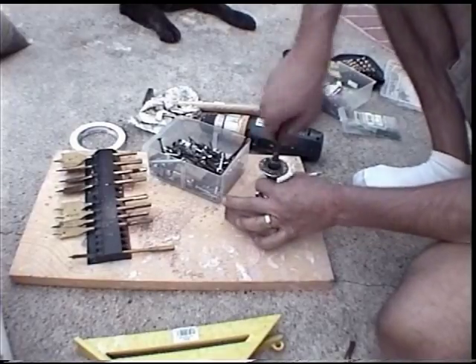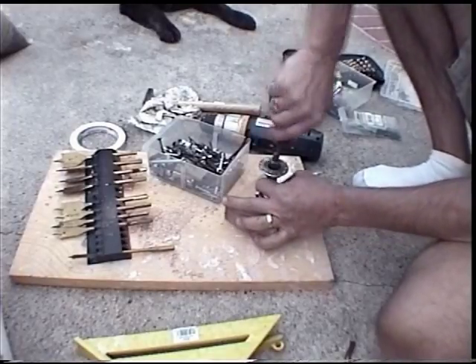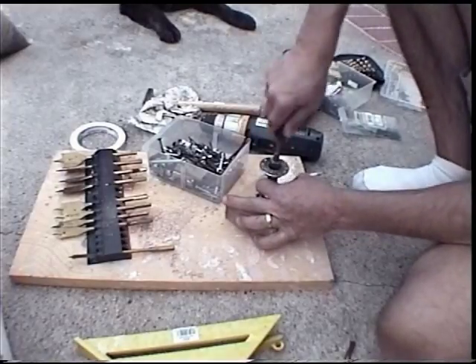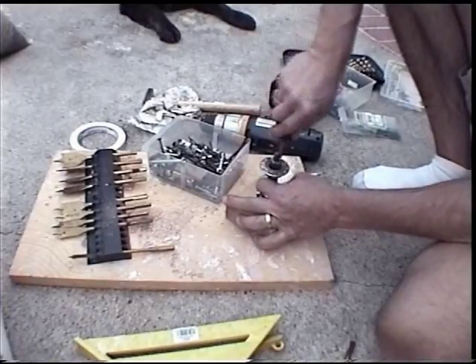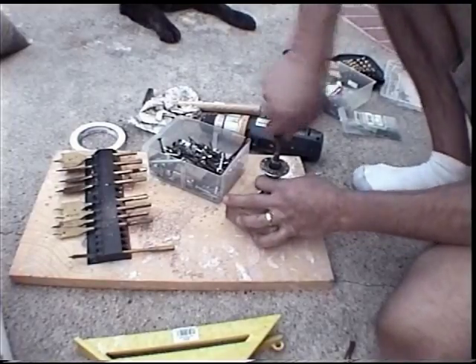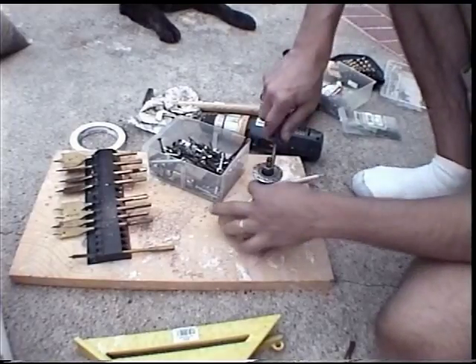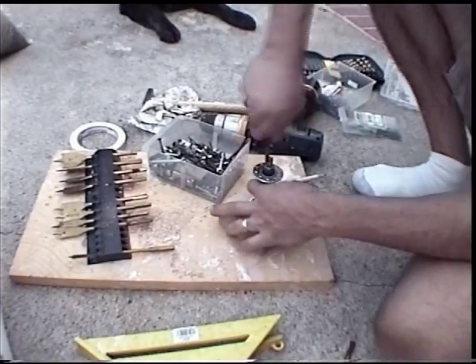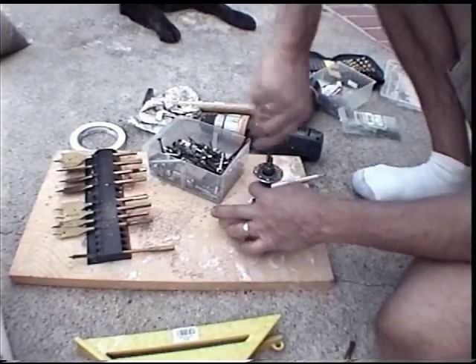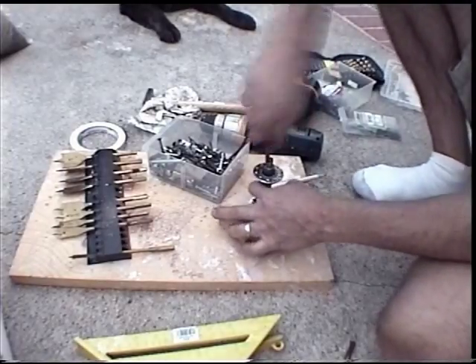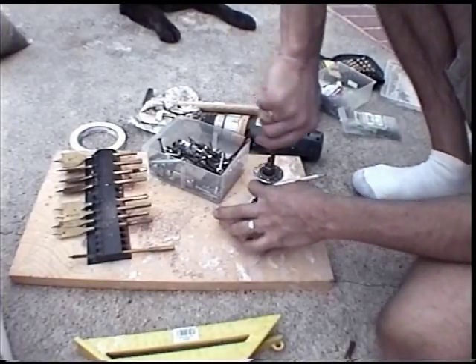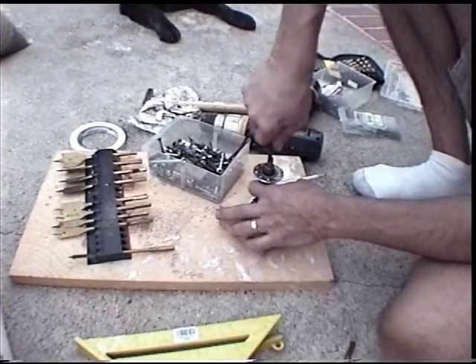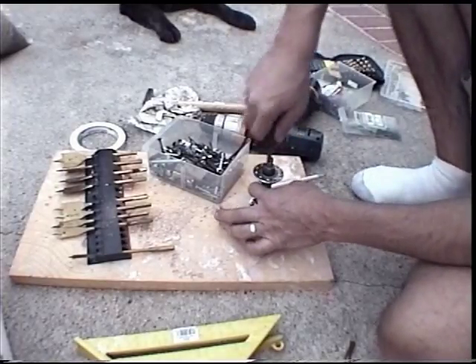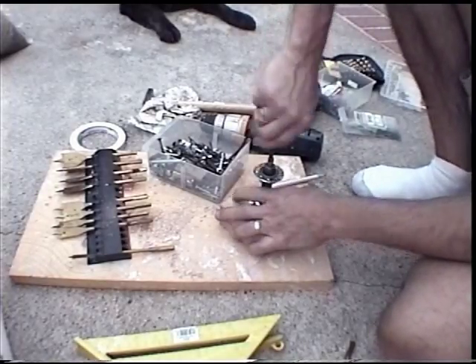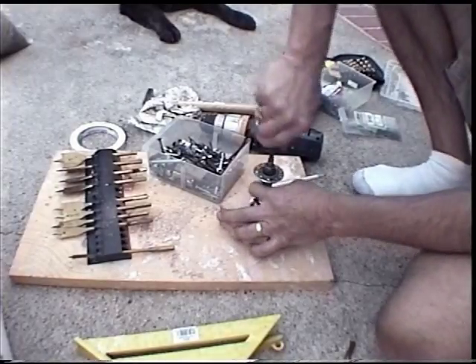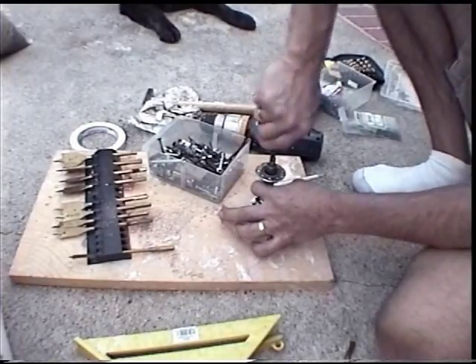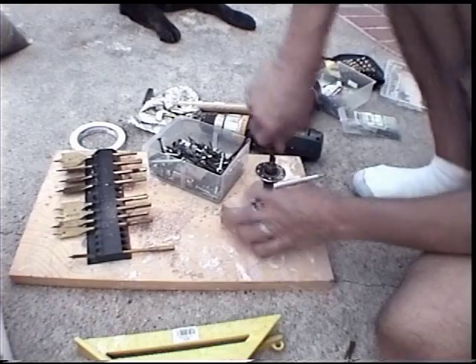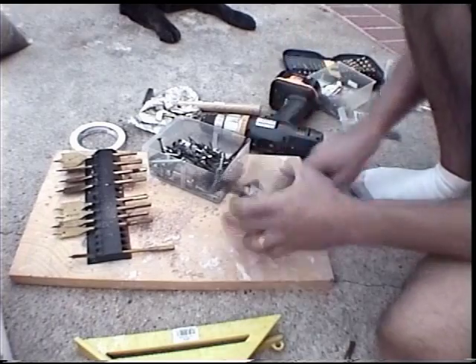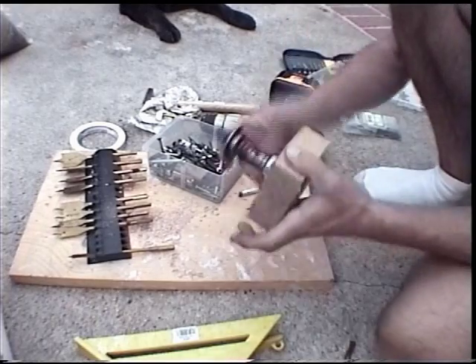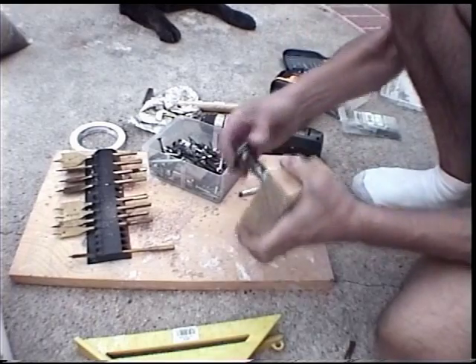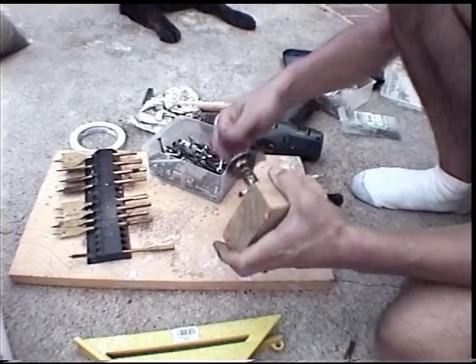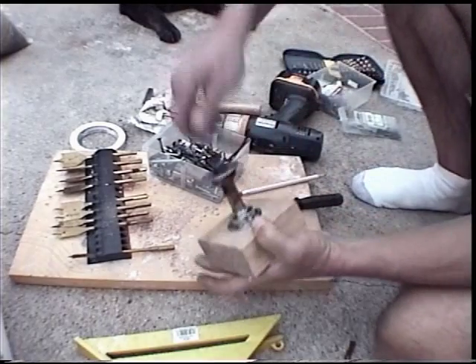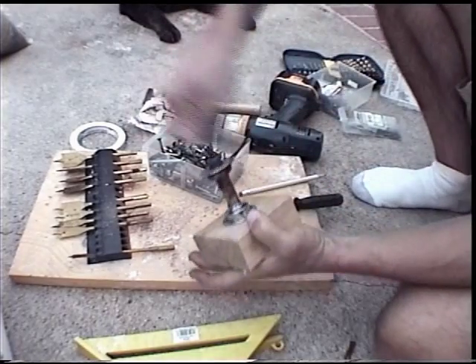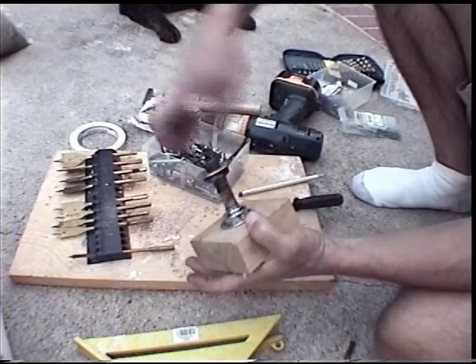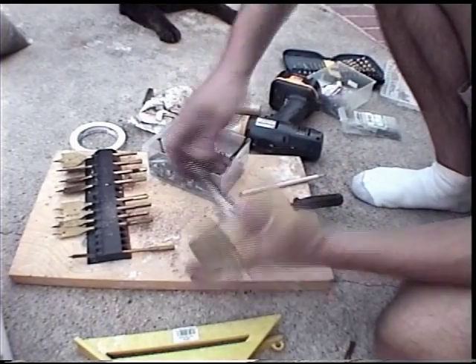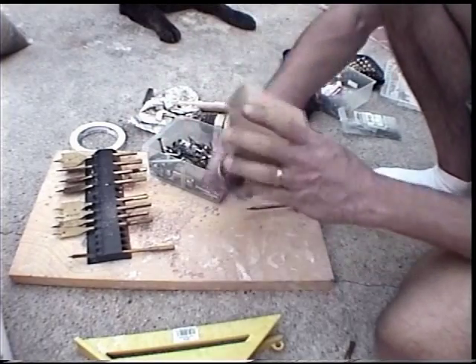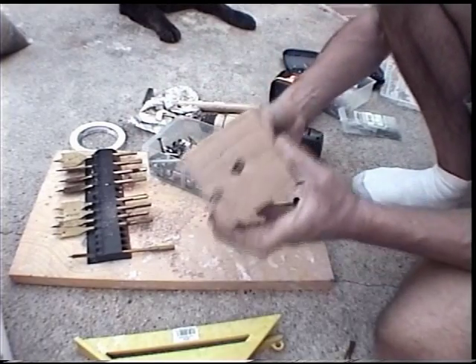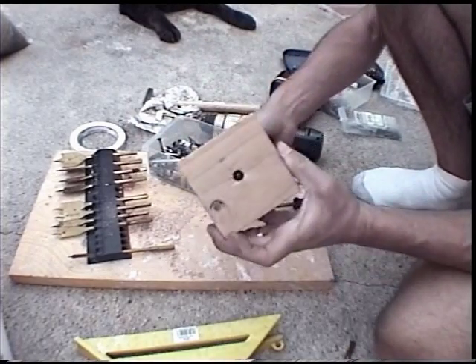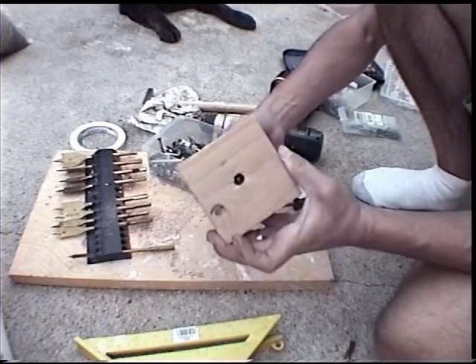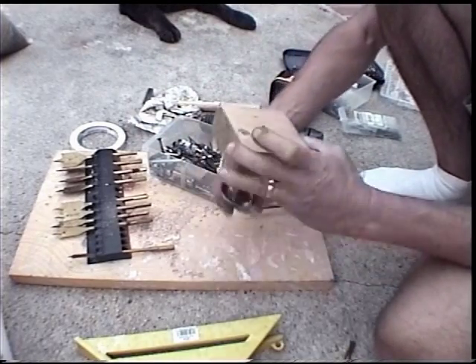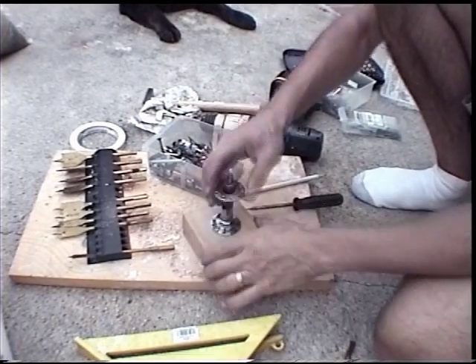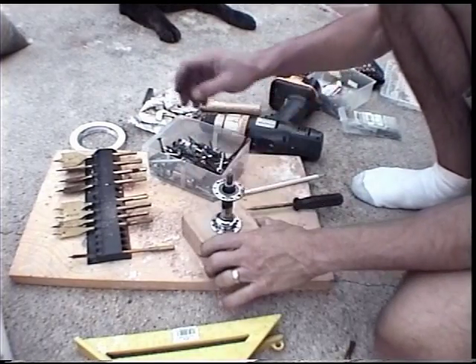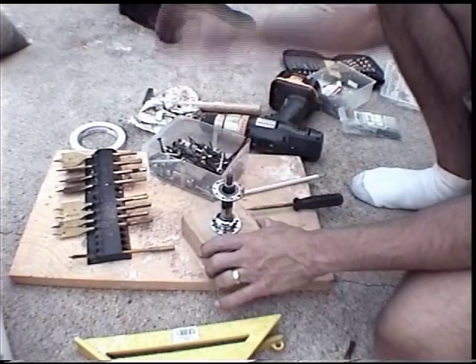Obviously, if you need a wider base when you're done with this, you can screw that 2x4 into a platform from underneath. And there it is — it spins freely. Looks good.